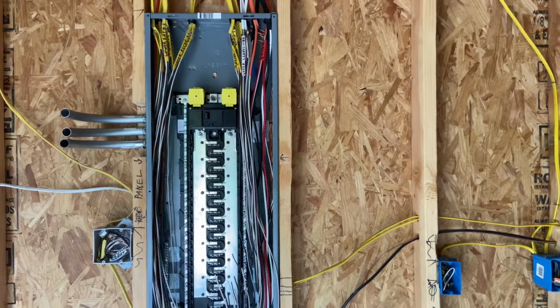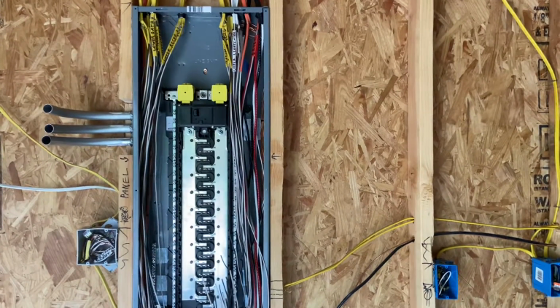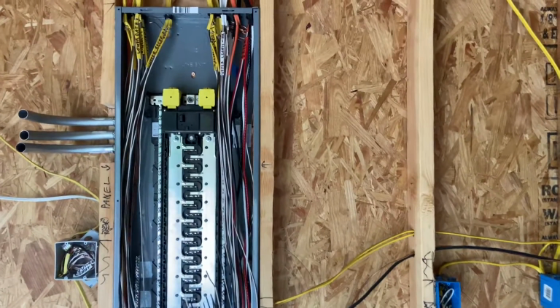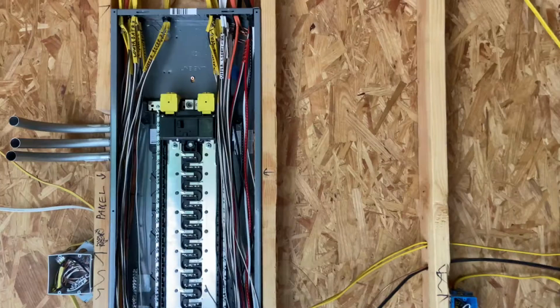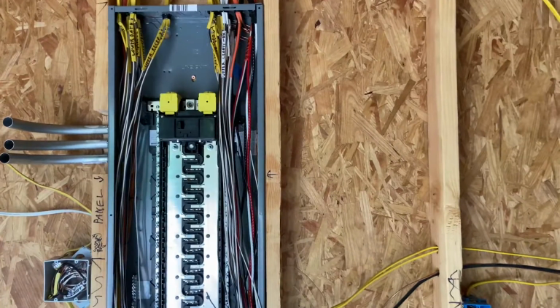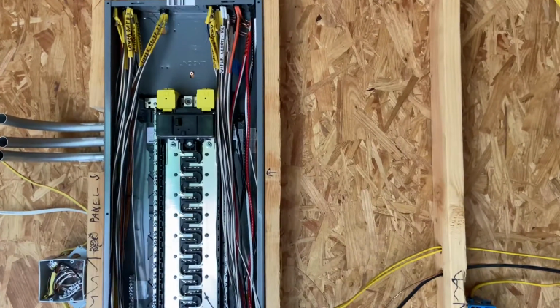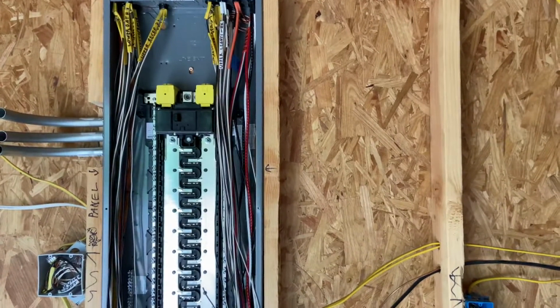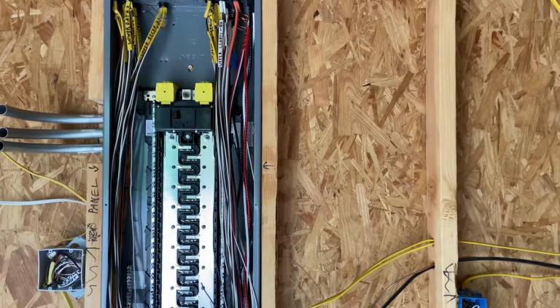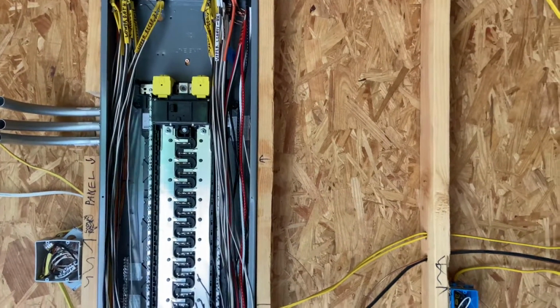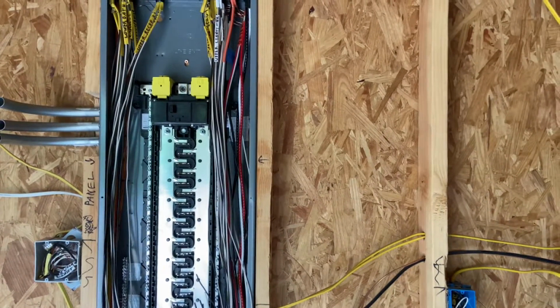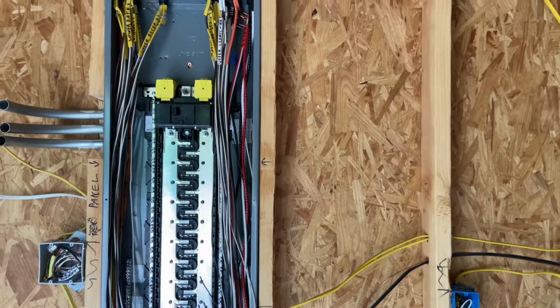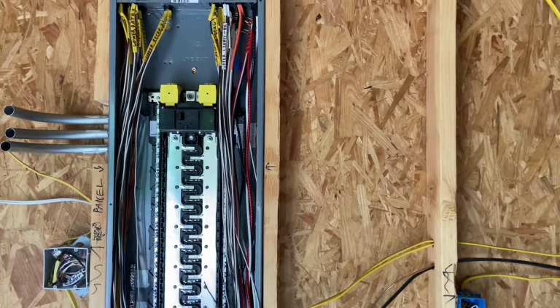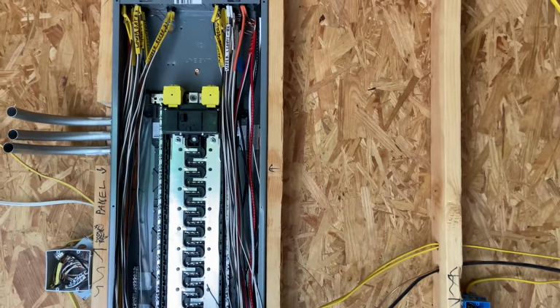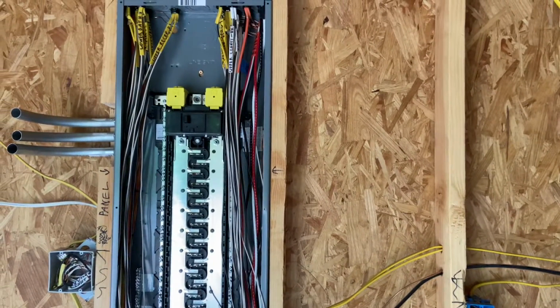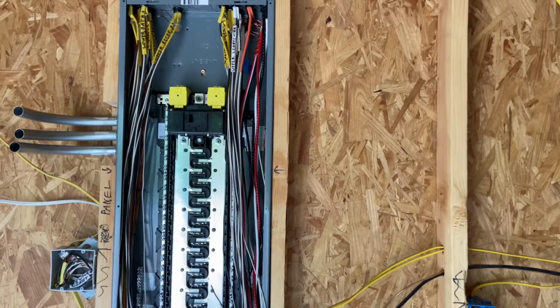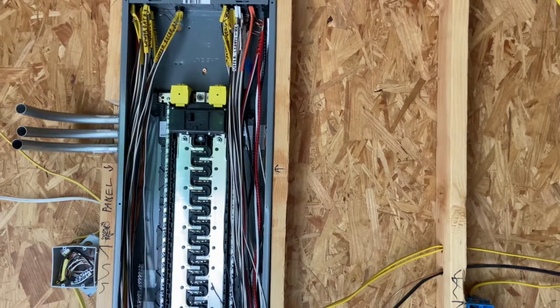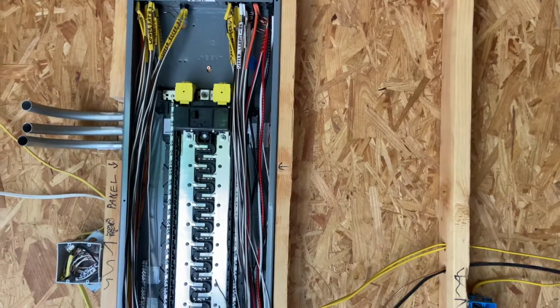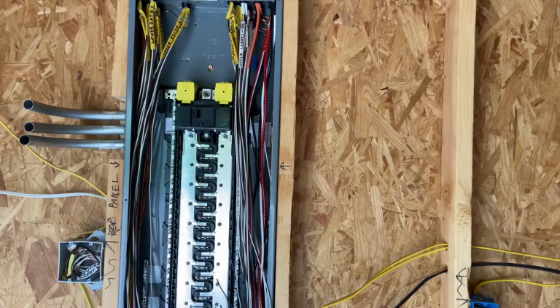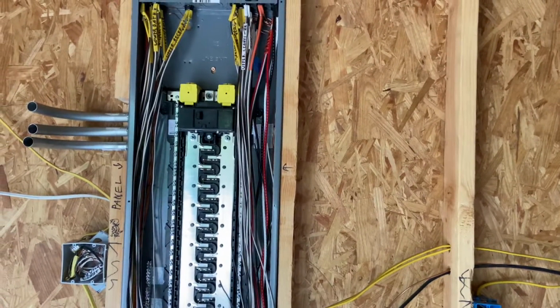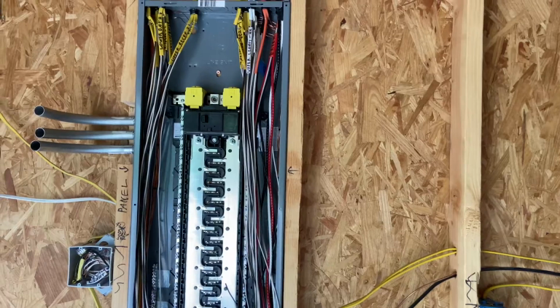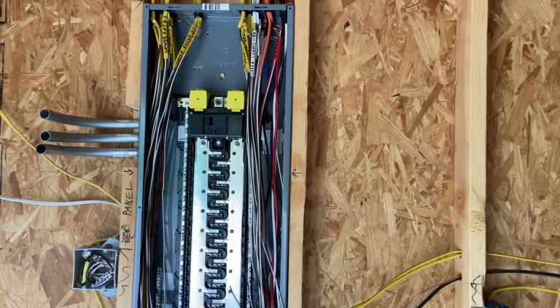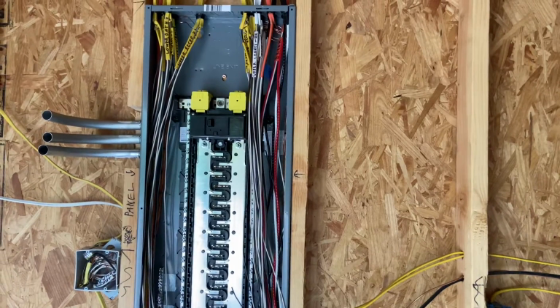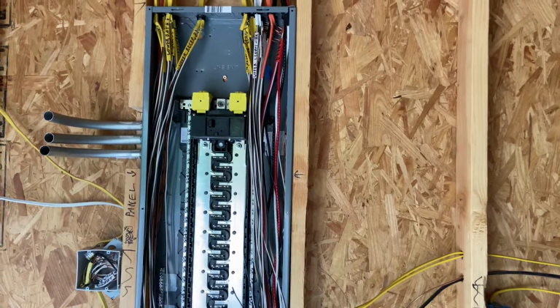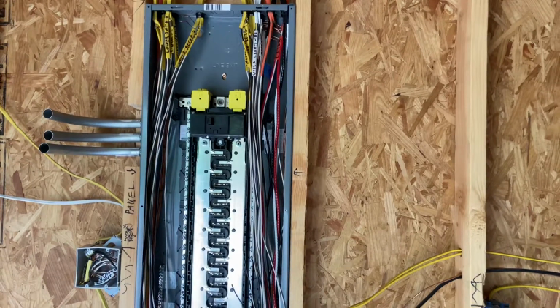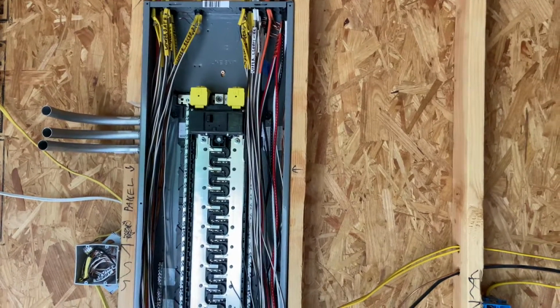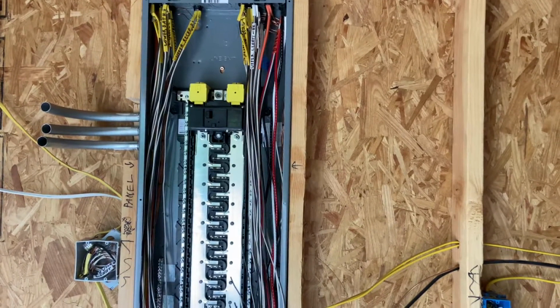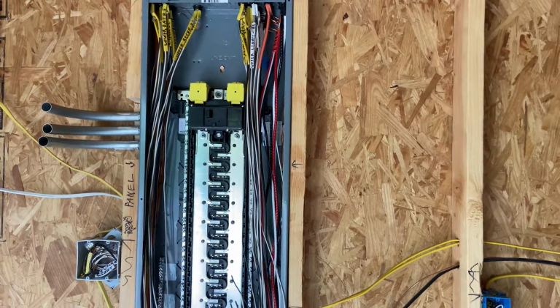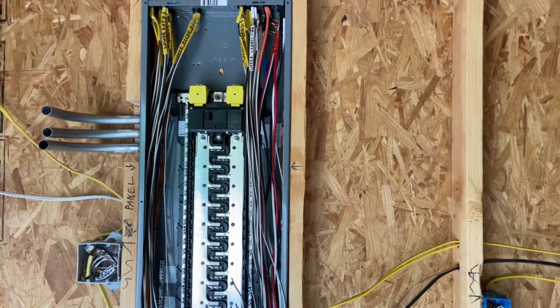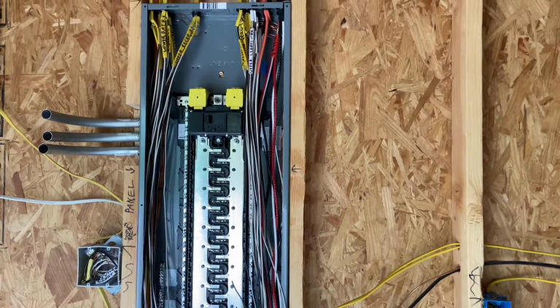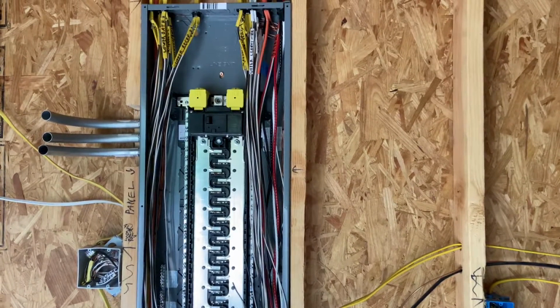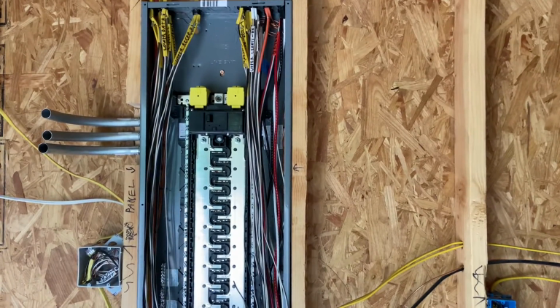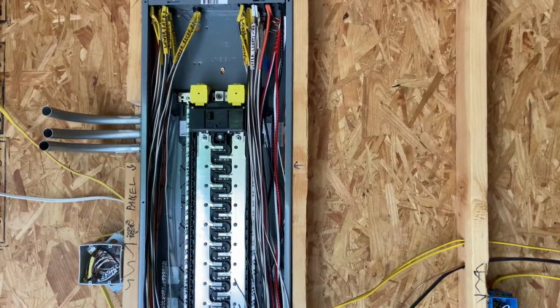You could do something with neutrals at the panel level. I chose not to because most of this stuff uses arc fault and ground fault breakers, and I didn't want to try to keep track of all that early on. I figured I'll handle it at the breaker time.